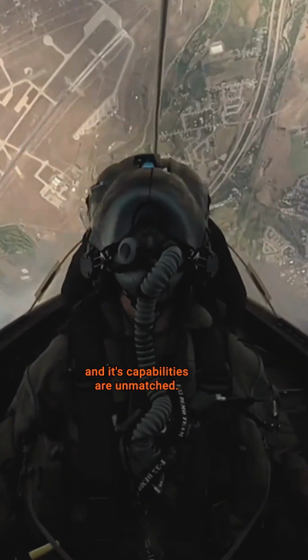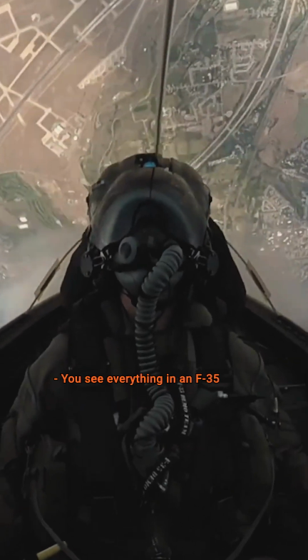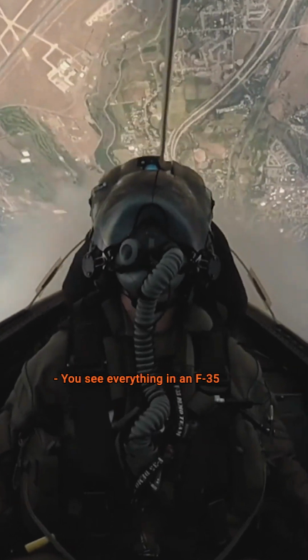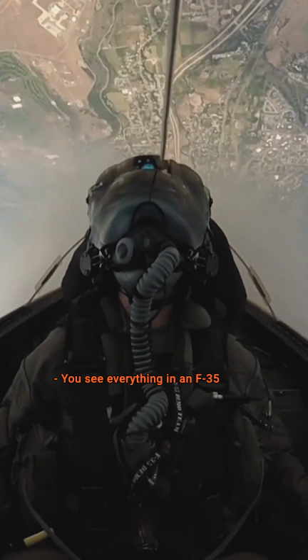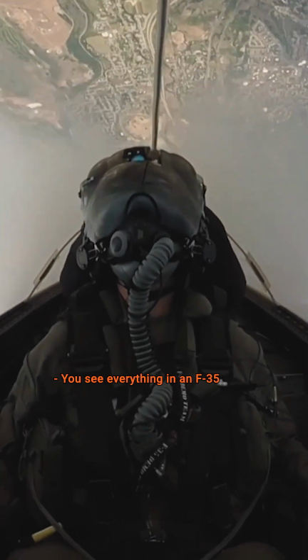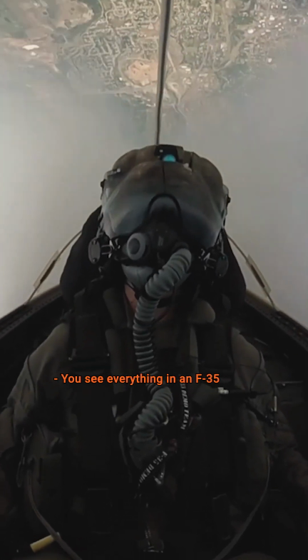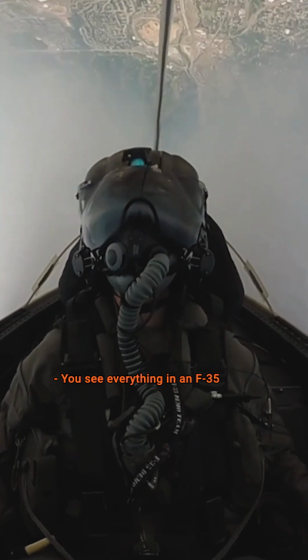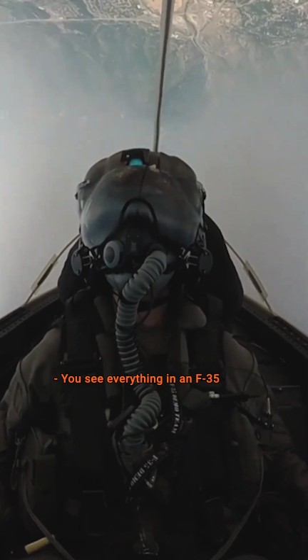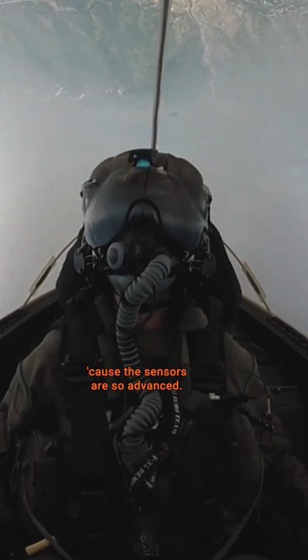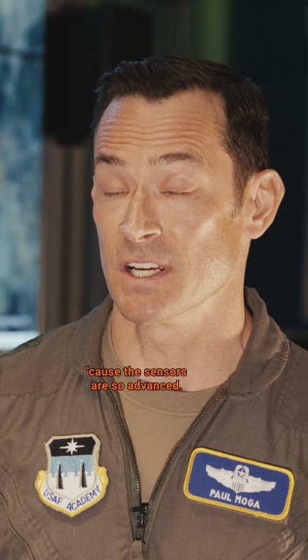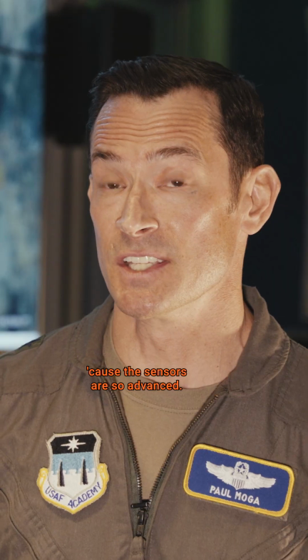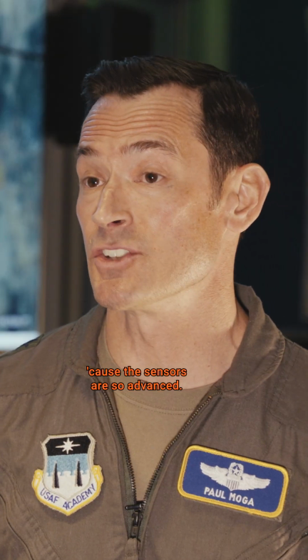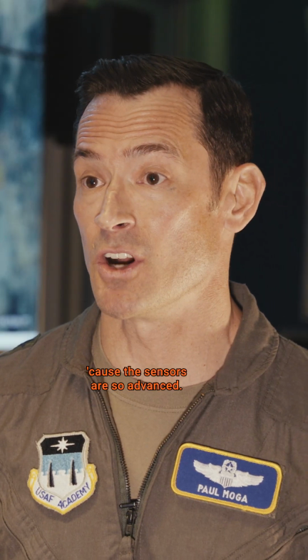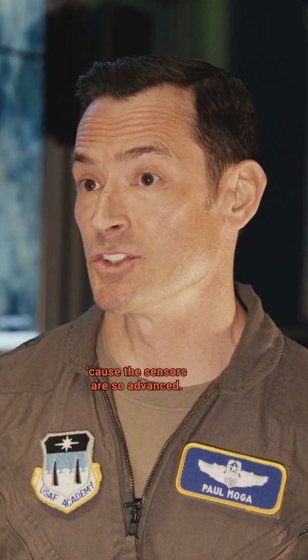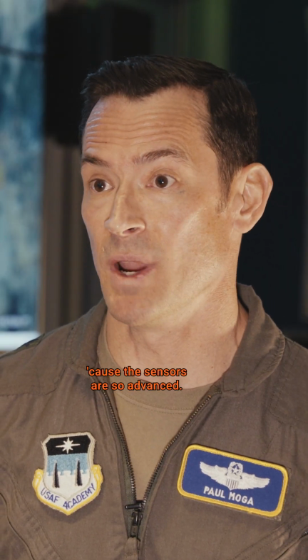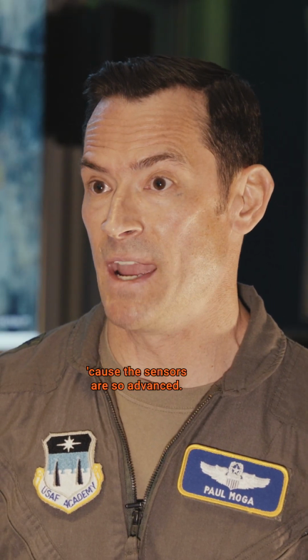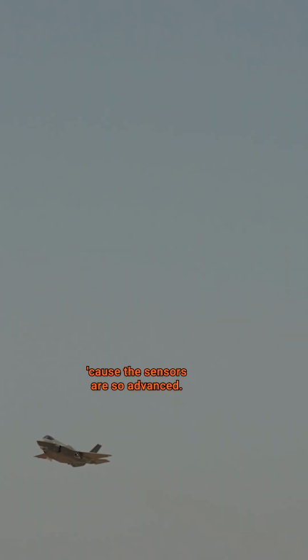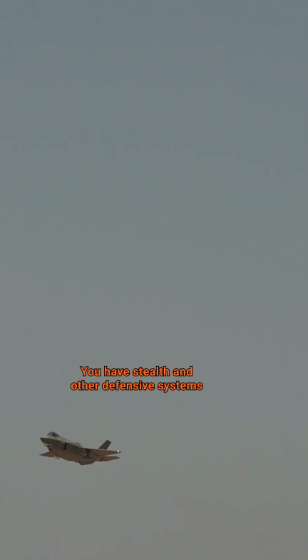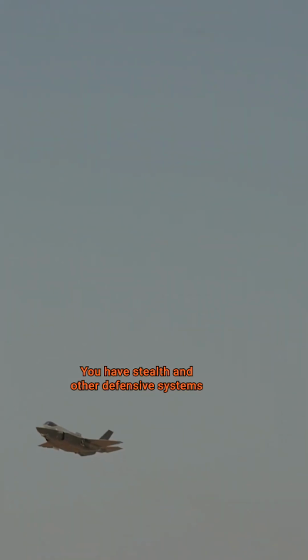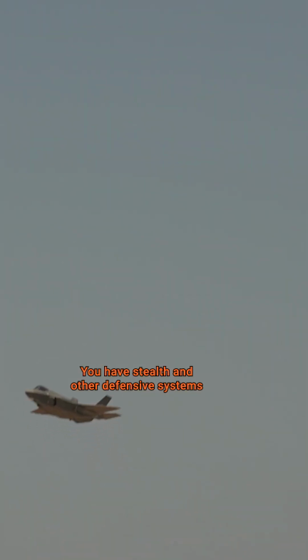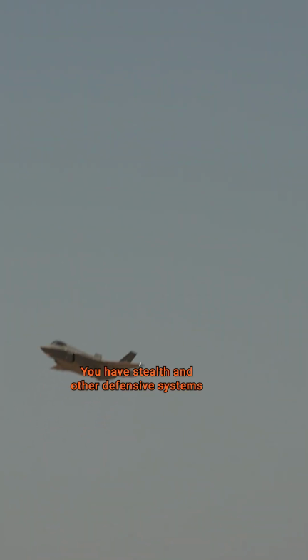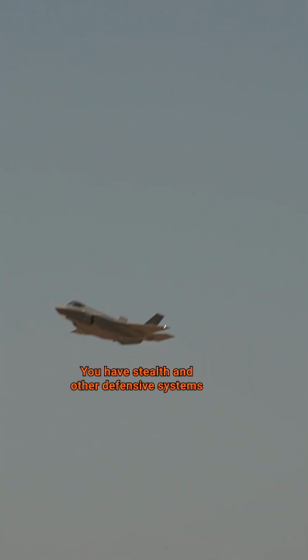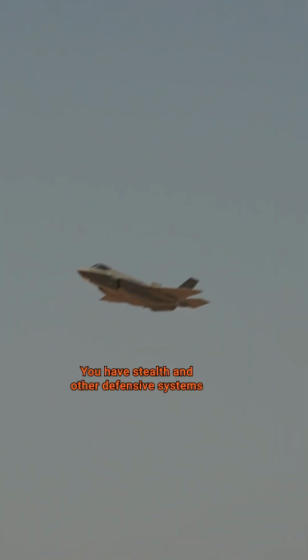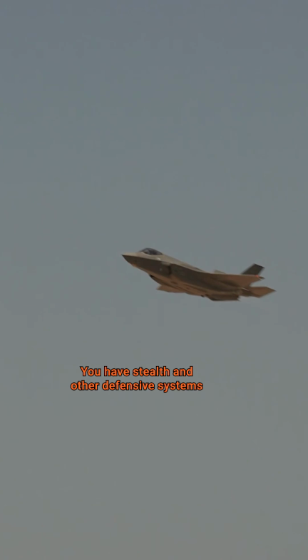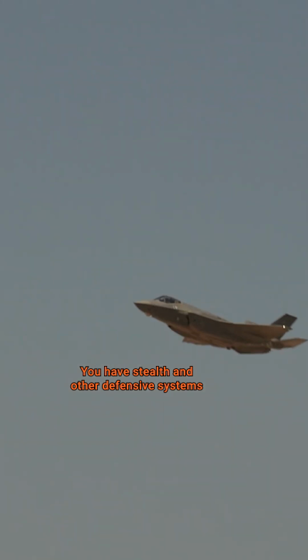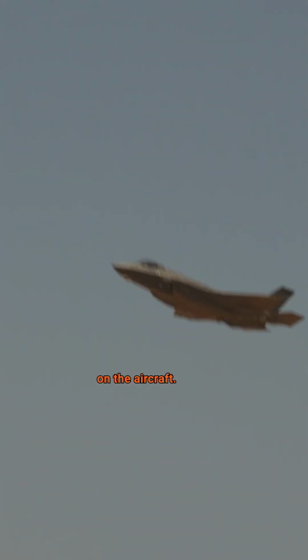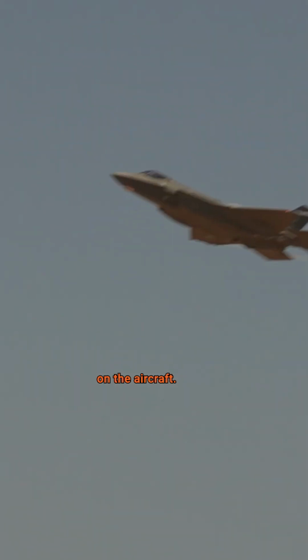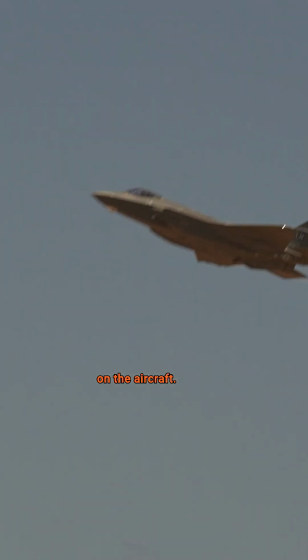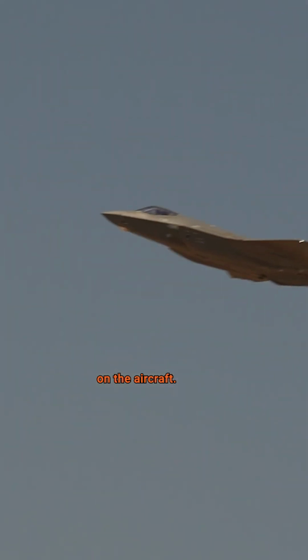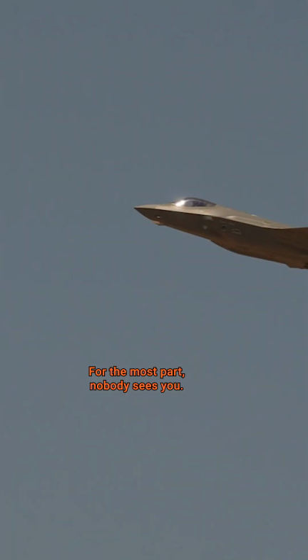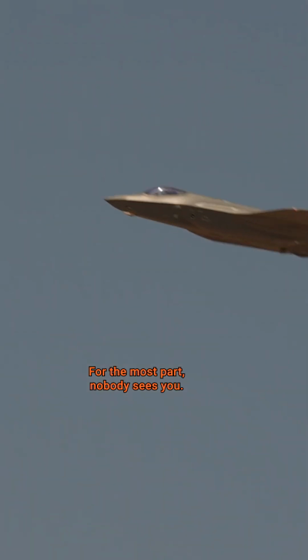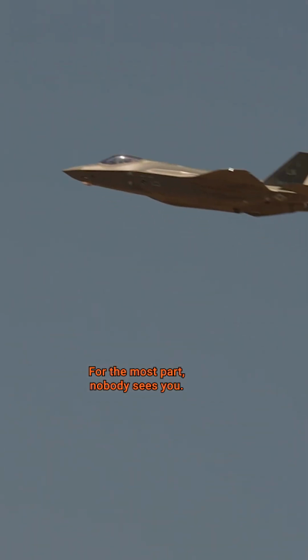You see everything in an F-35 because the sensors are so advanced. You have stealth and other defensive systems on the aircraft. For the most part, nobody sees you.